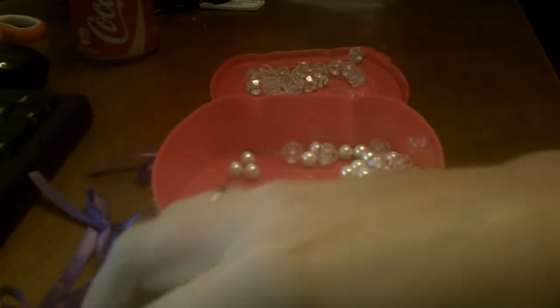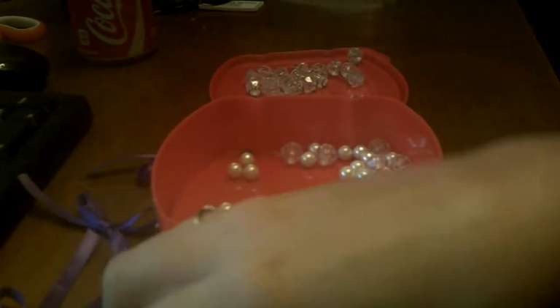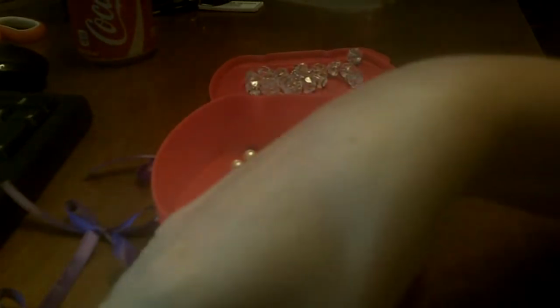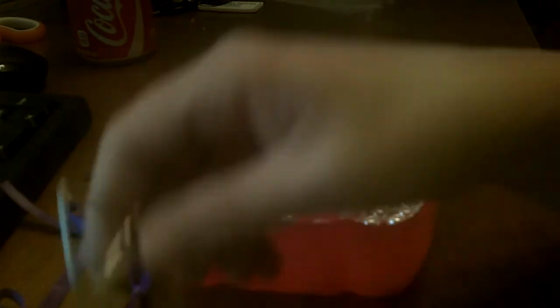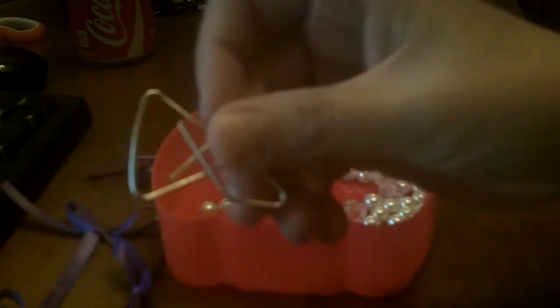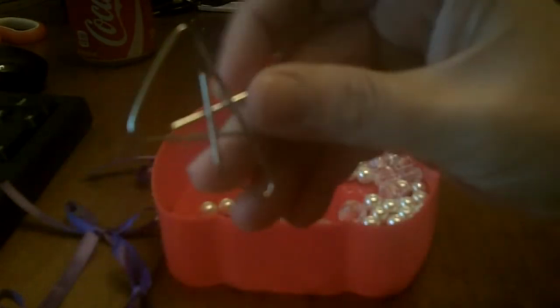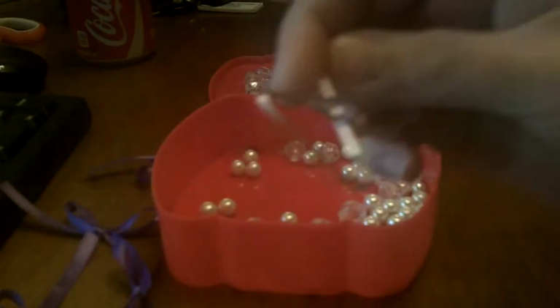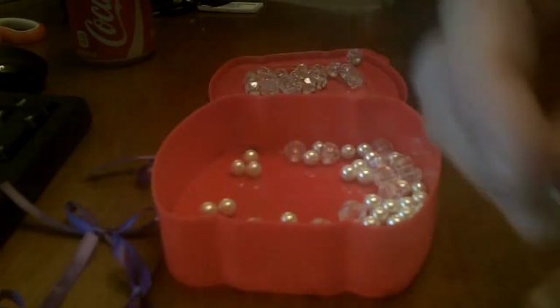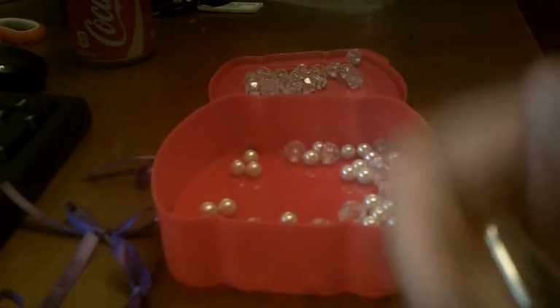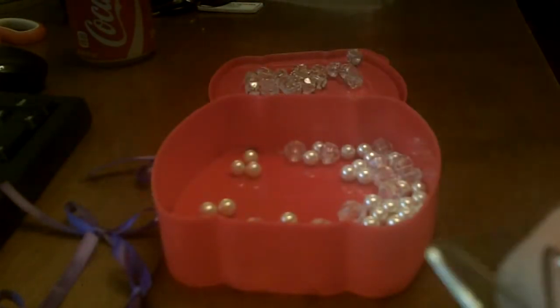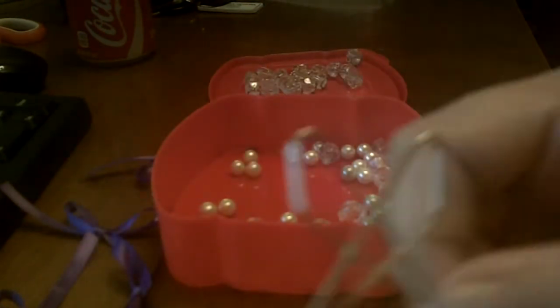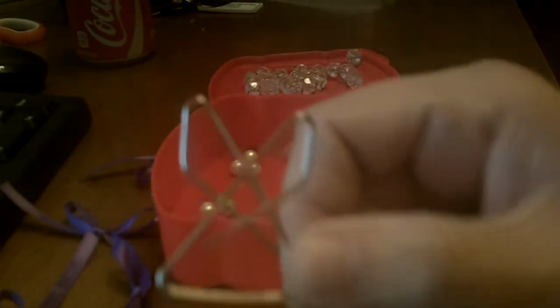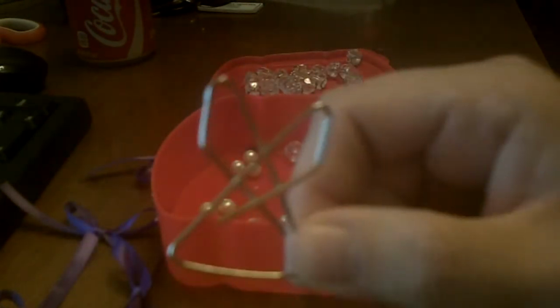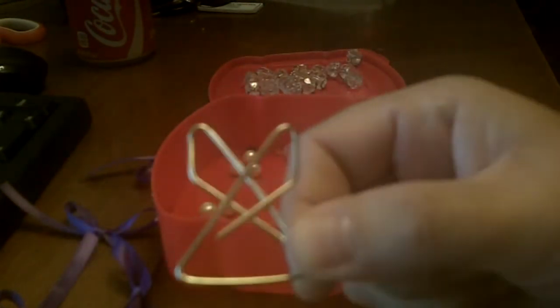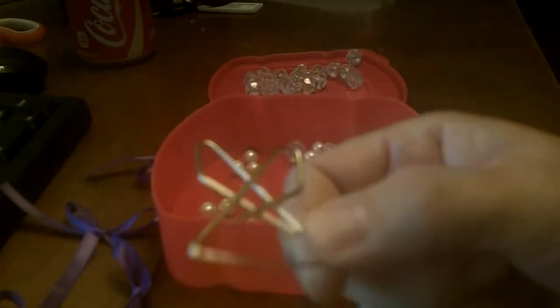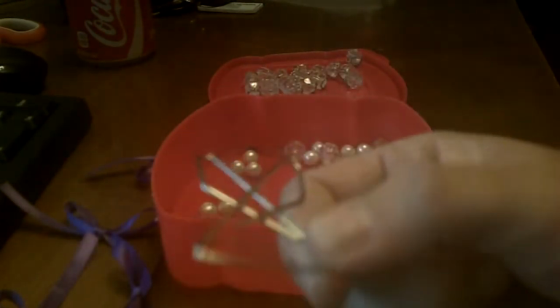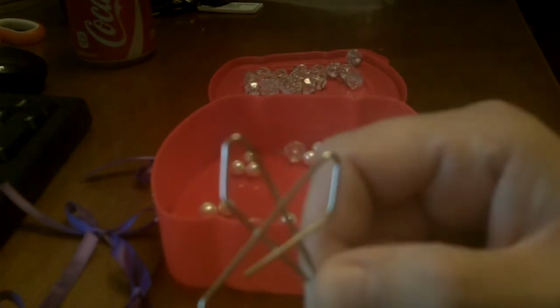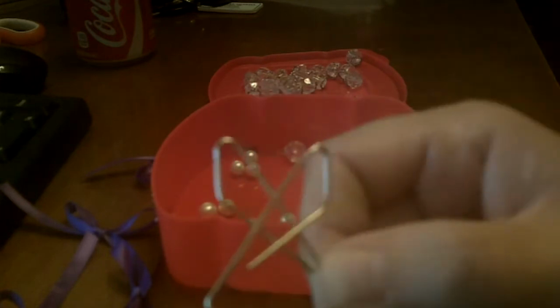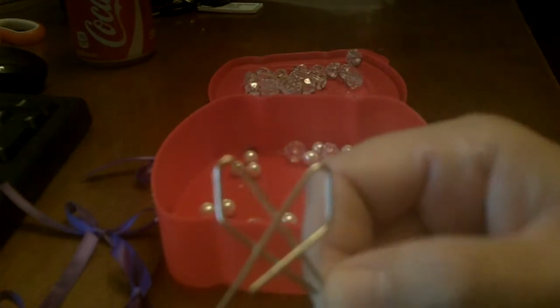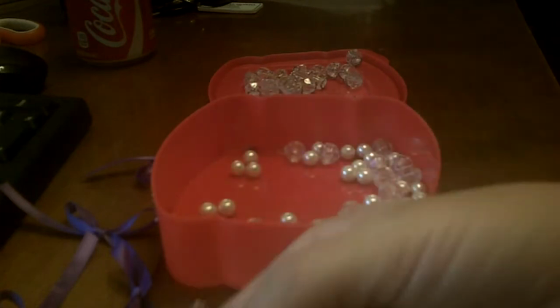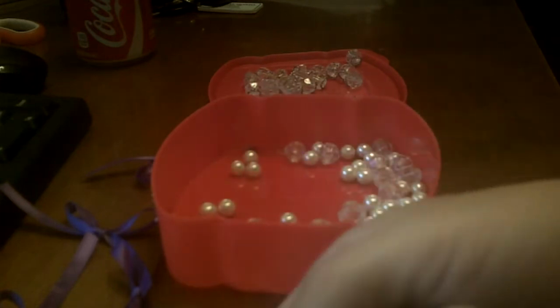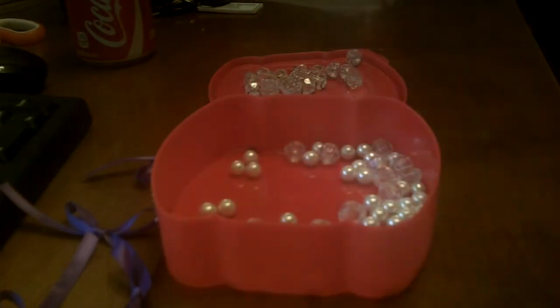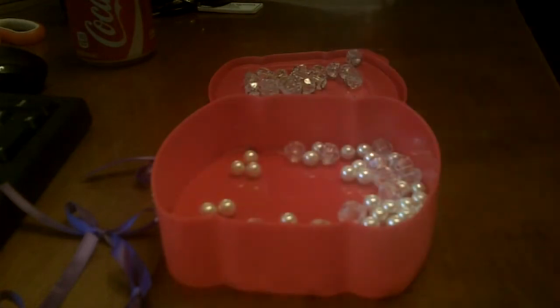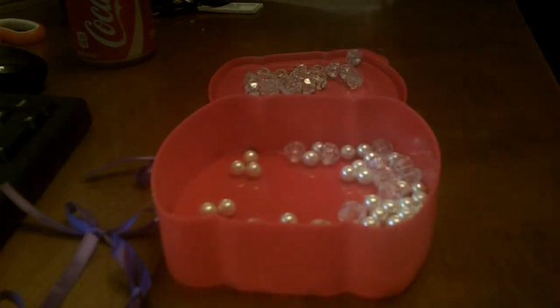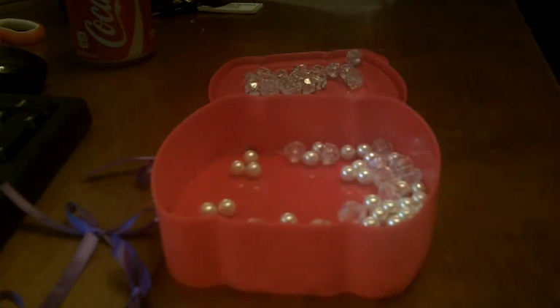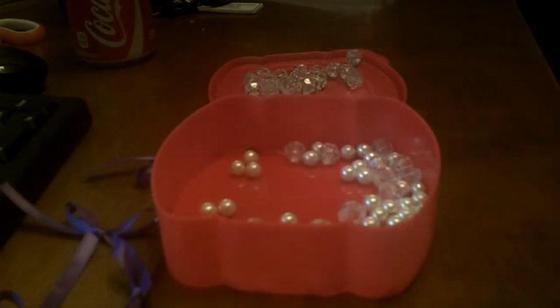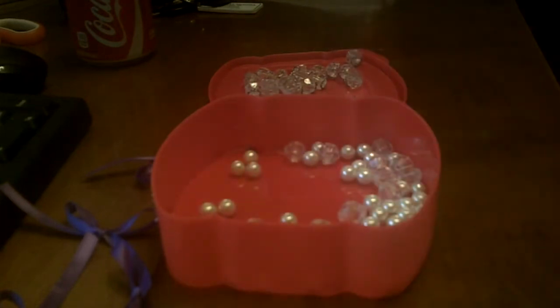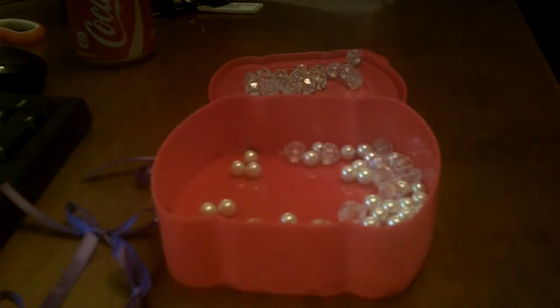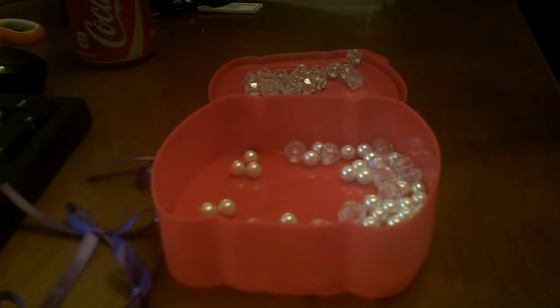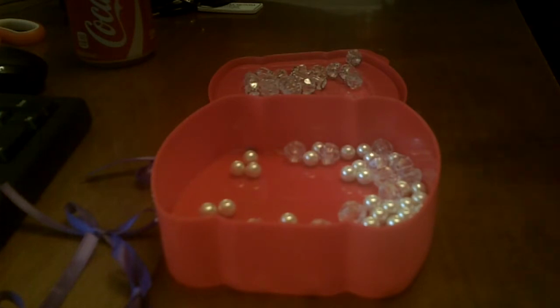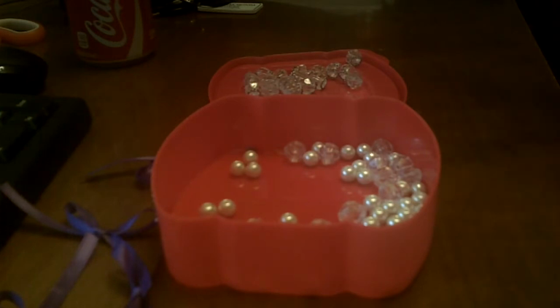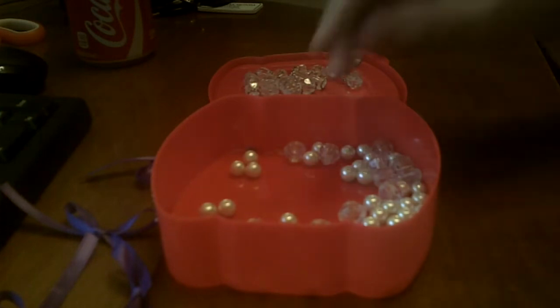What we're going to start out with are some butterfly paperclips, and you can buy these at Walmart. It was the cheapest place I found them at Home Depot and Office Depot, places like that.